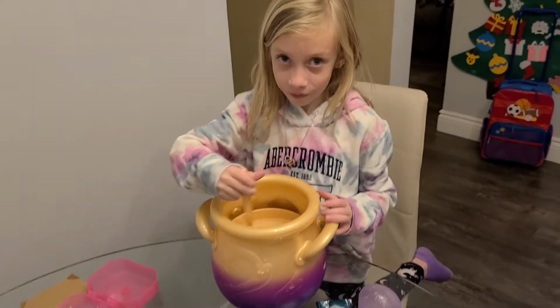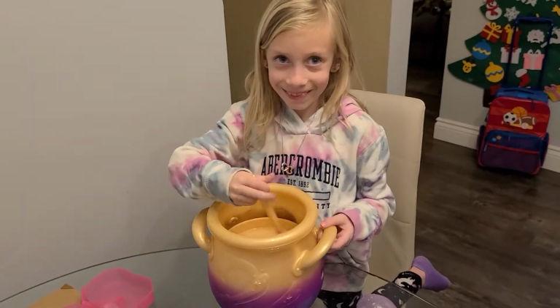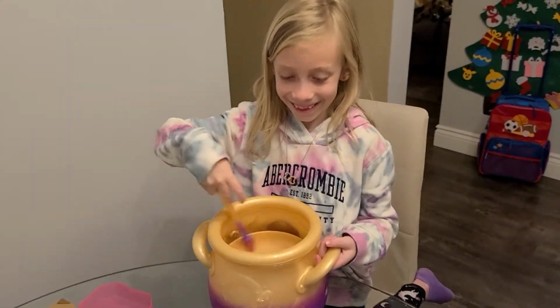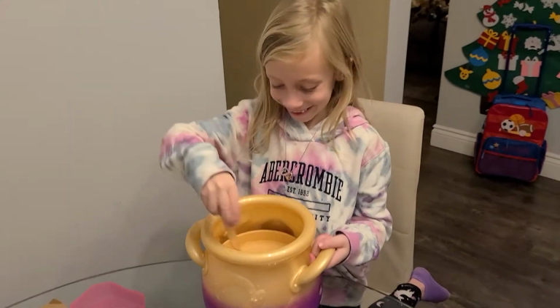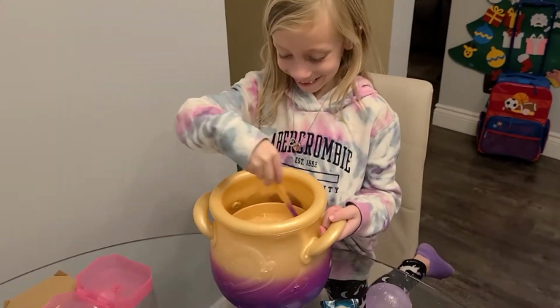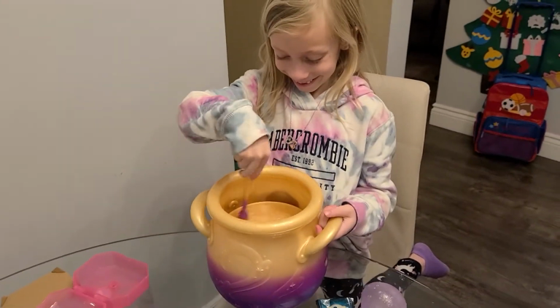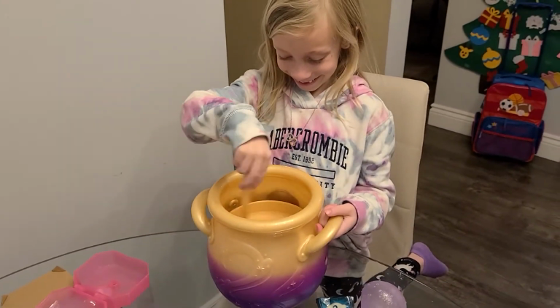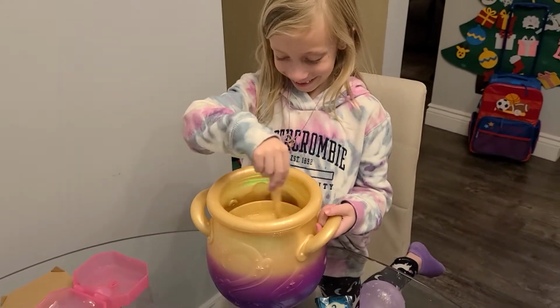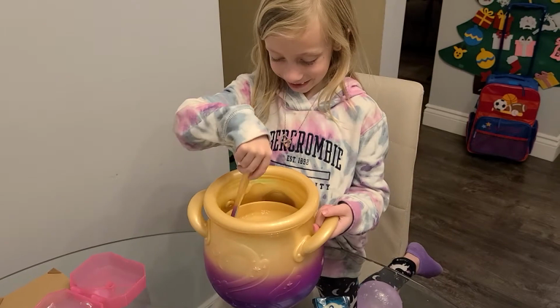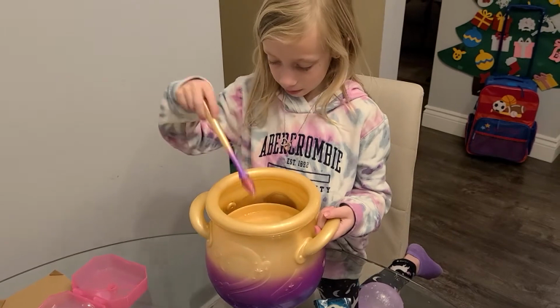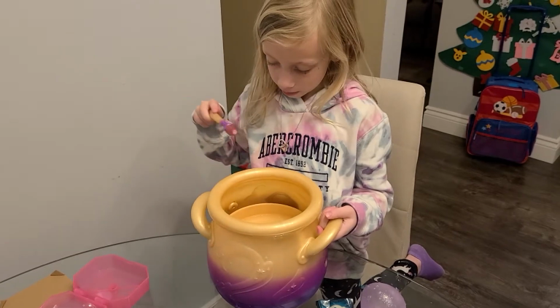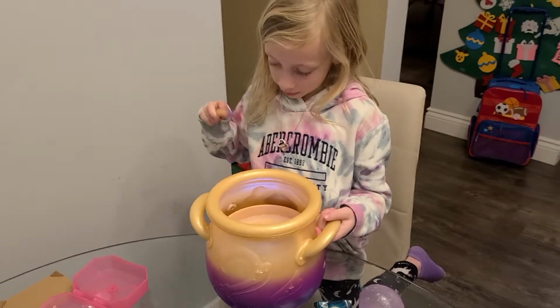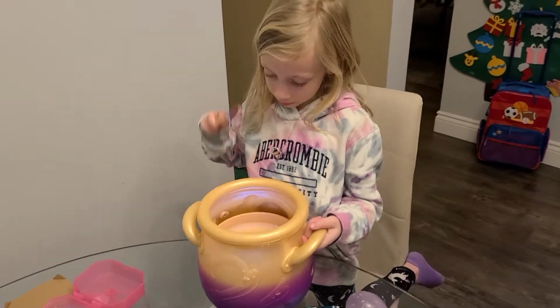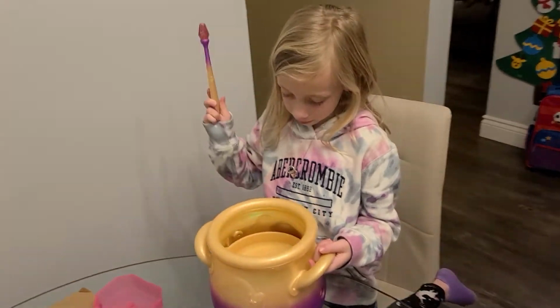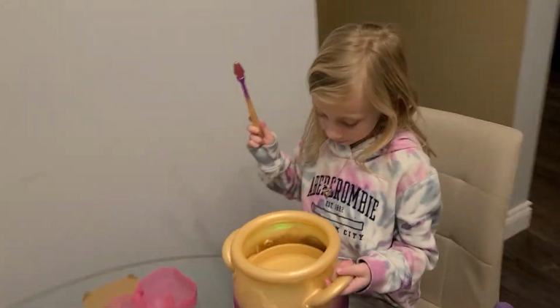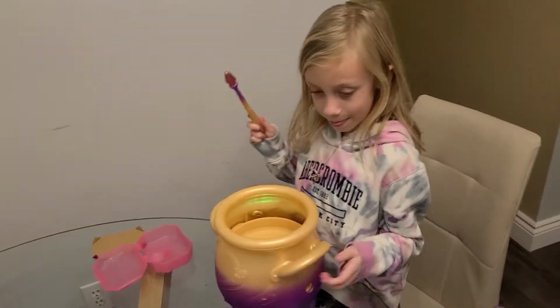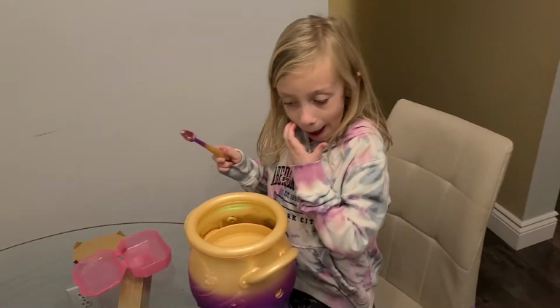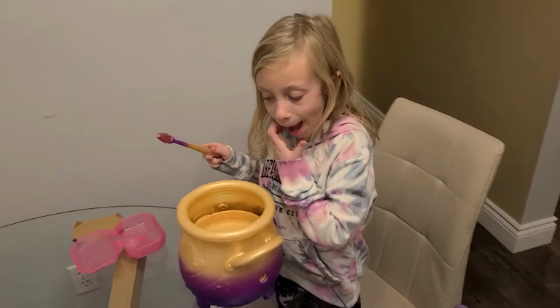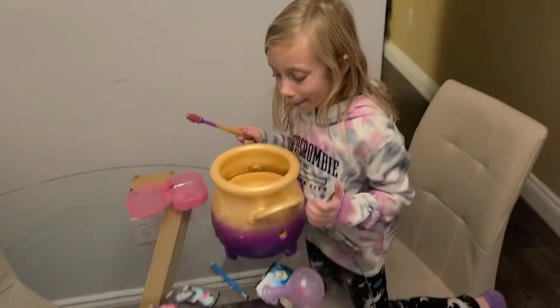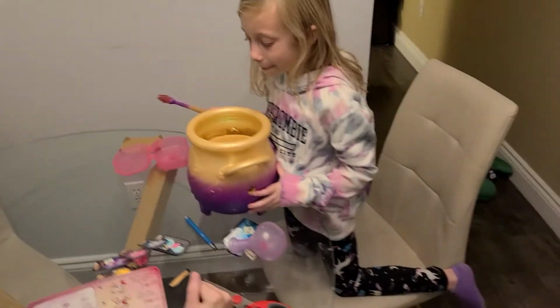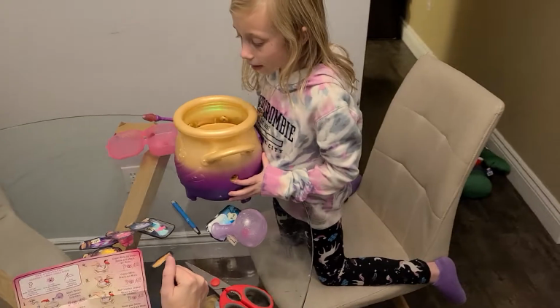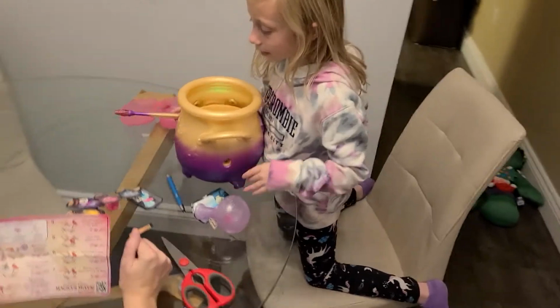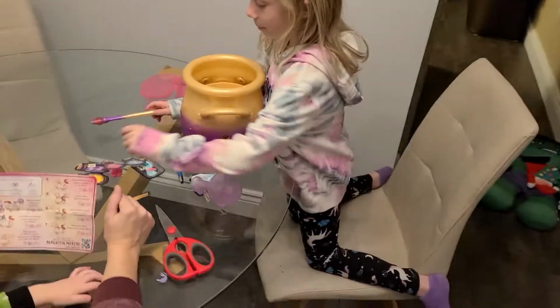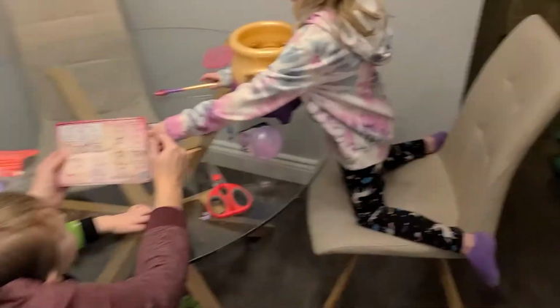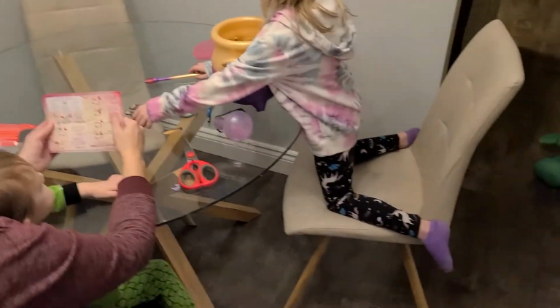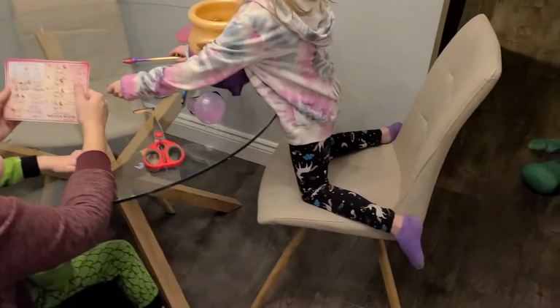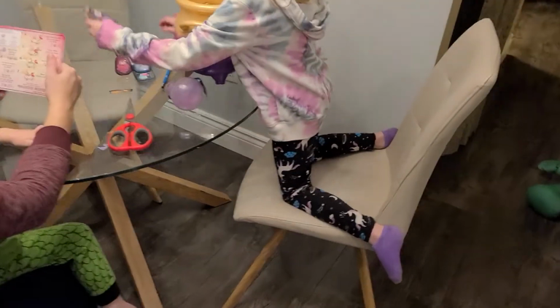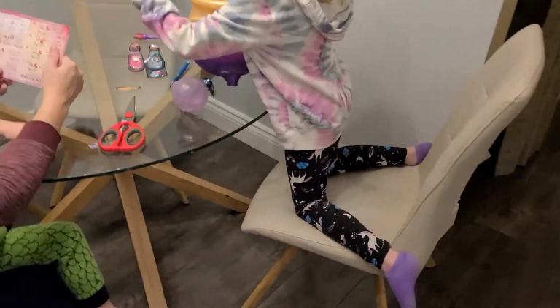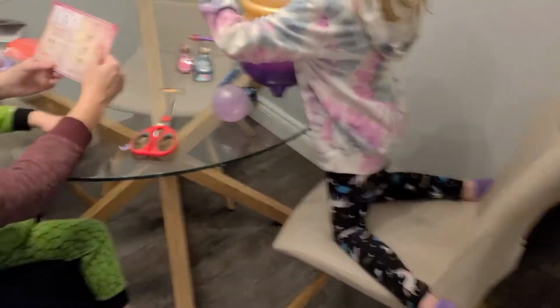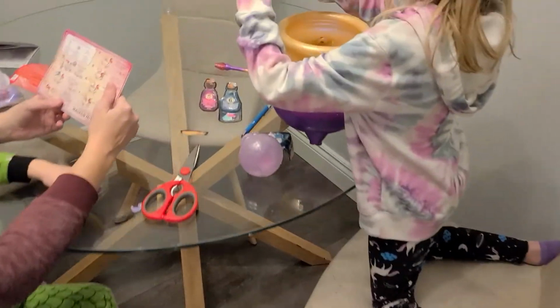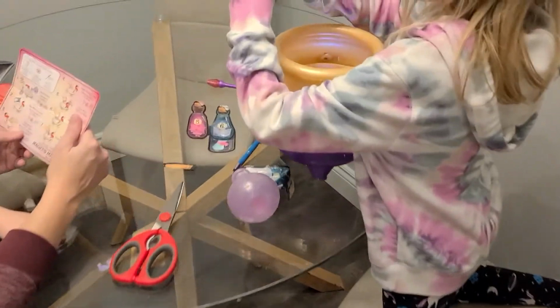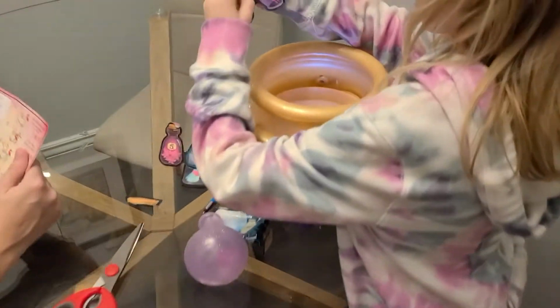Look at you, making a potion! One, two, three. Next is number three. Number three: add sparkle to the mixie's eyes.